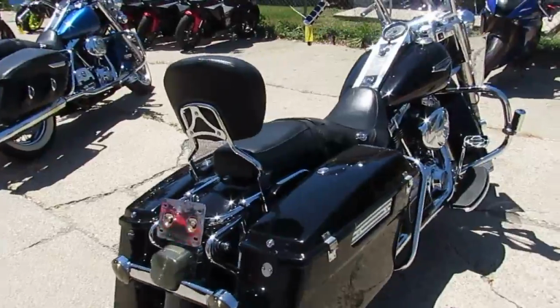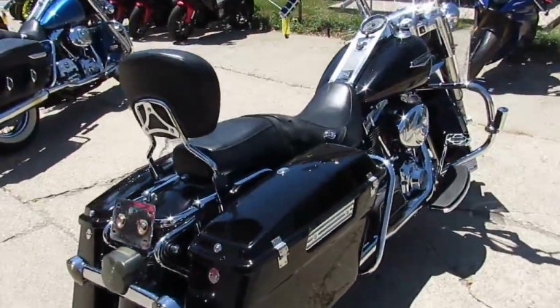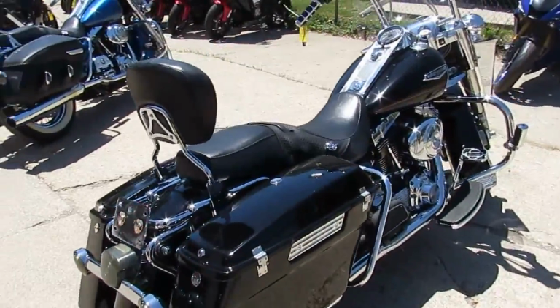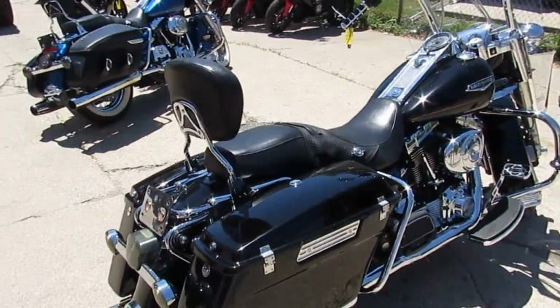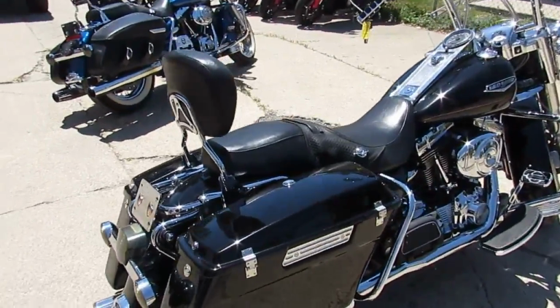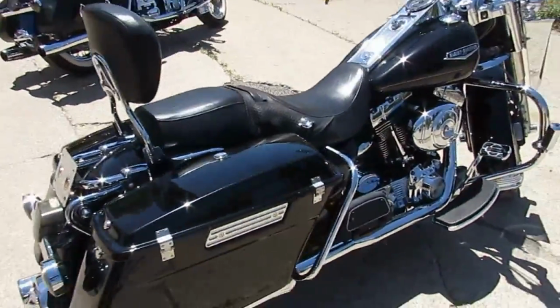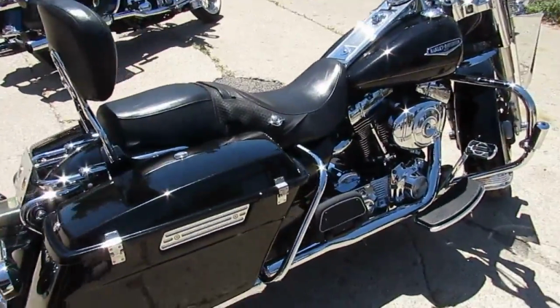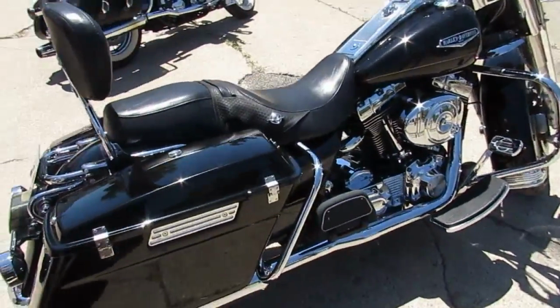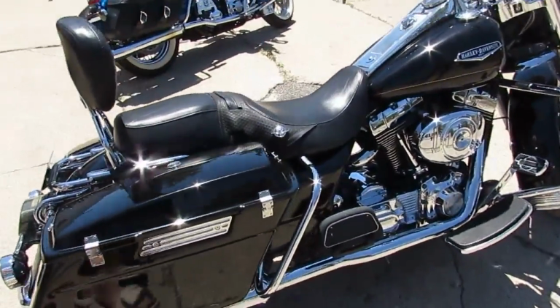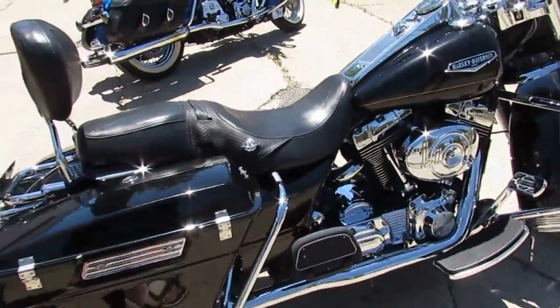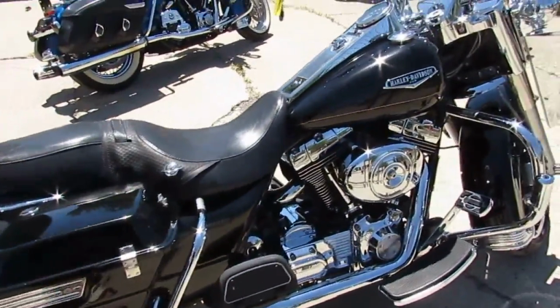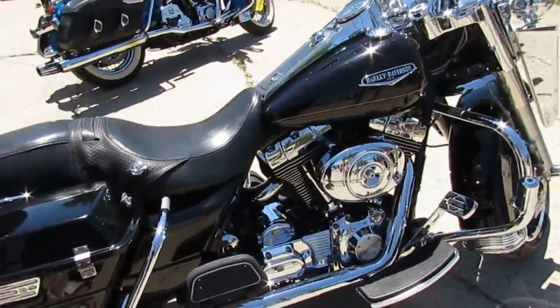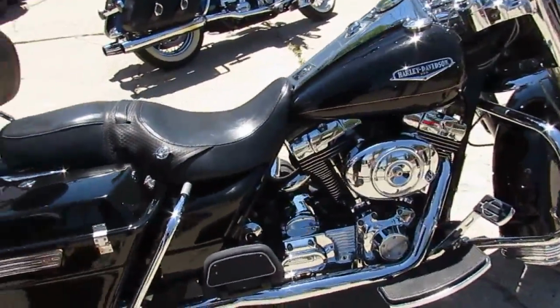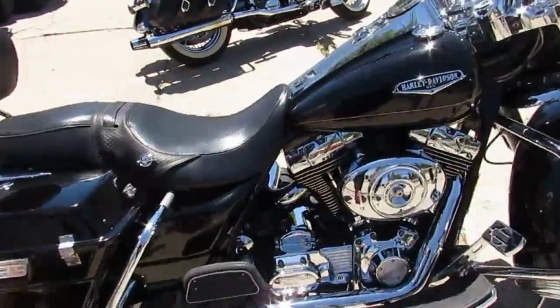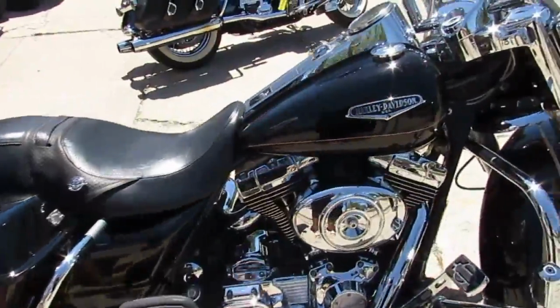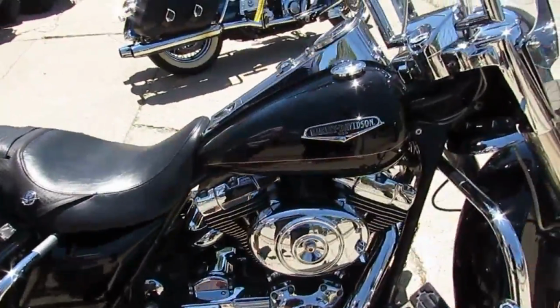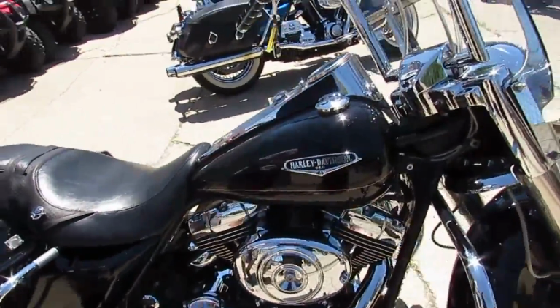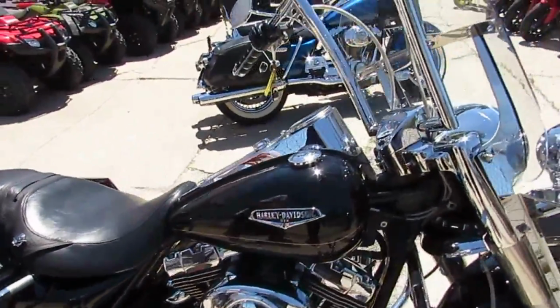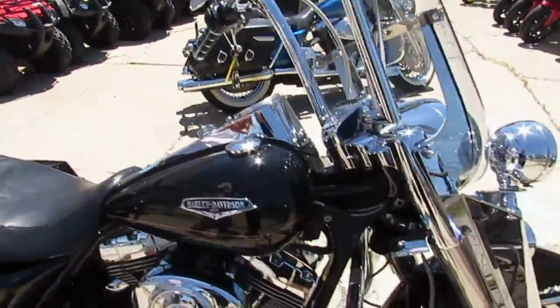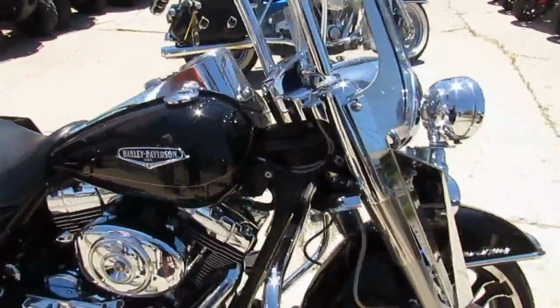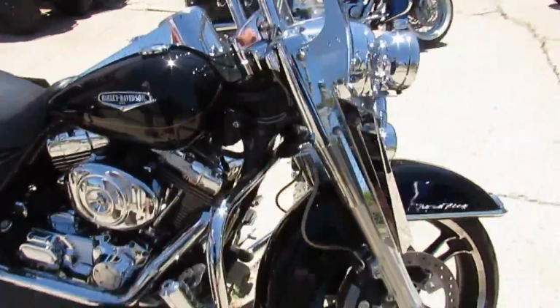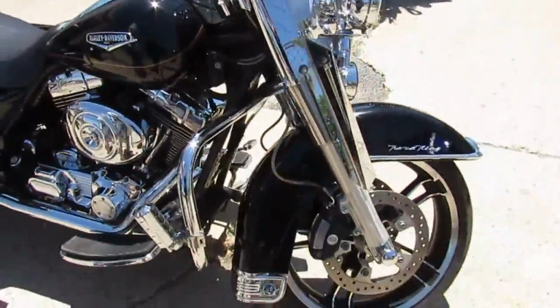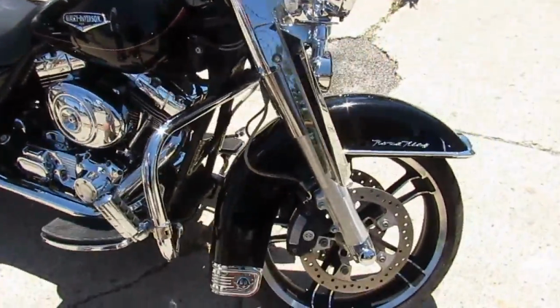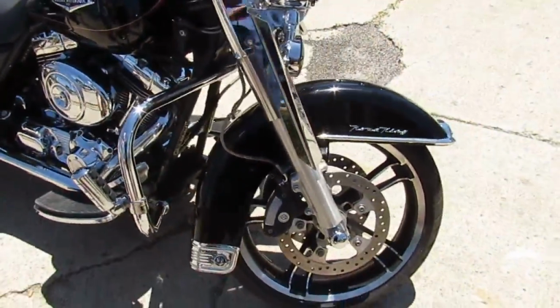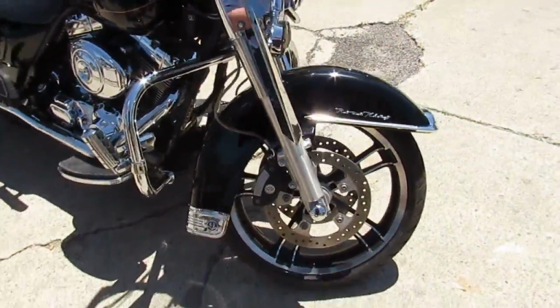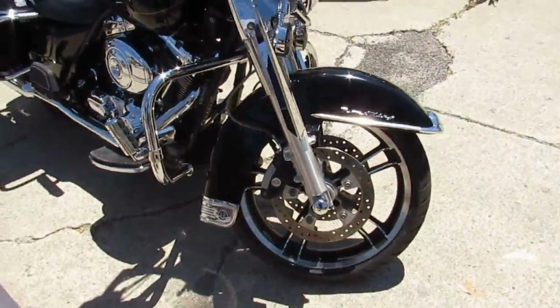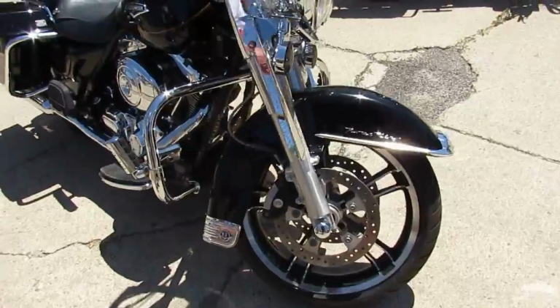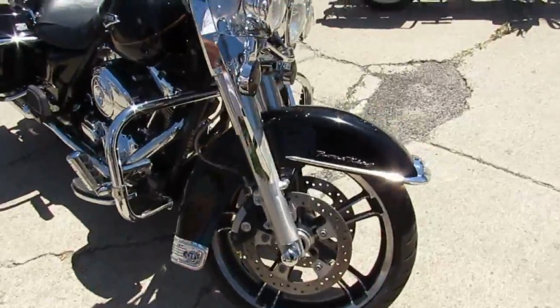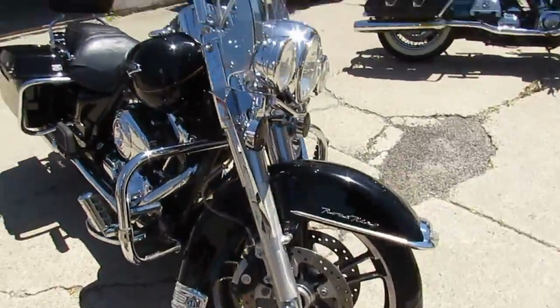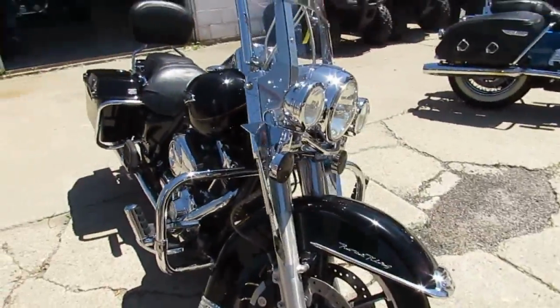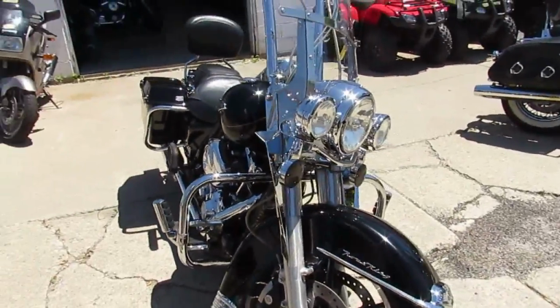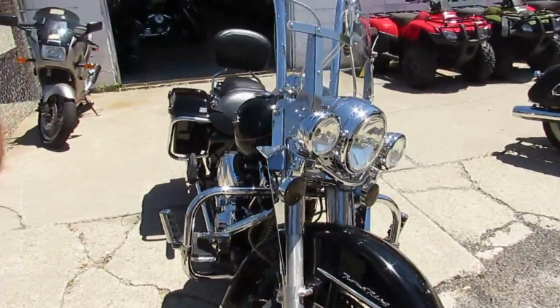We got guaranteed financing, we got lease programs, we can help with out-of-state financing, we can assist in nationwide shipping. We can get it done, guys. The one we're doing a video on is a 2000 Harley Davidson Road King.